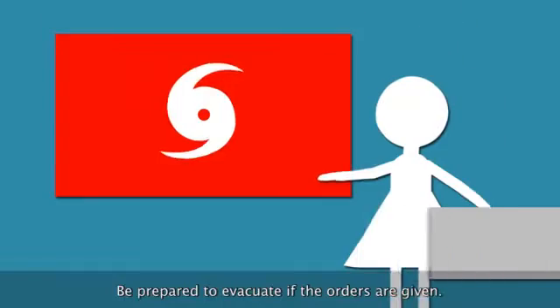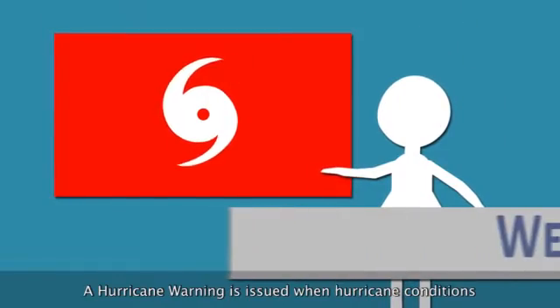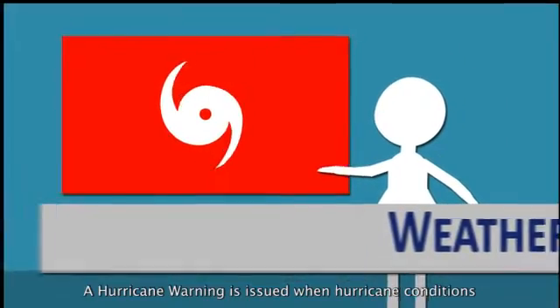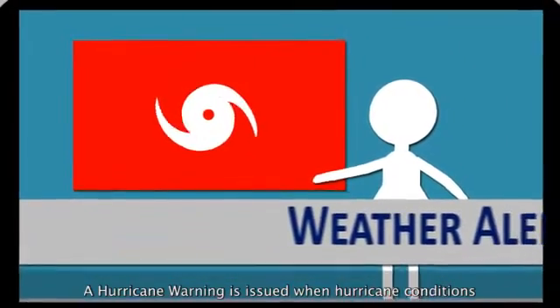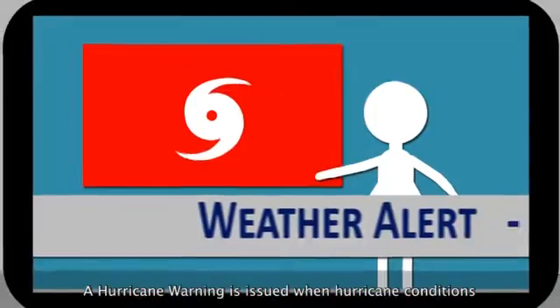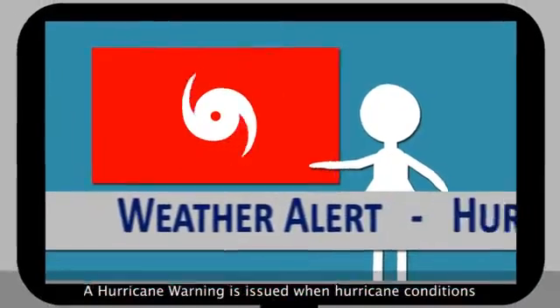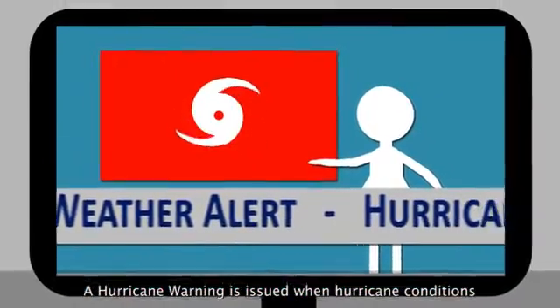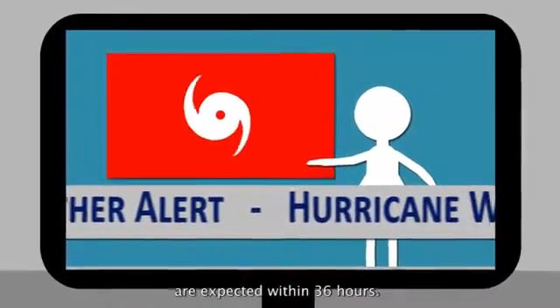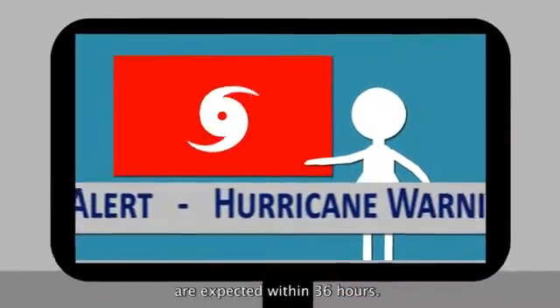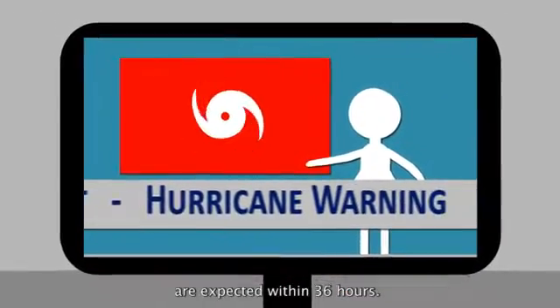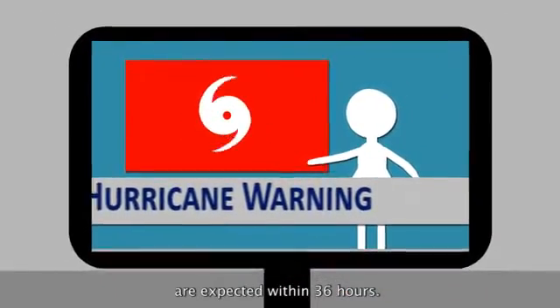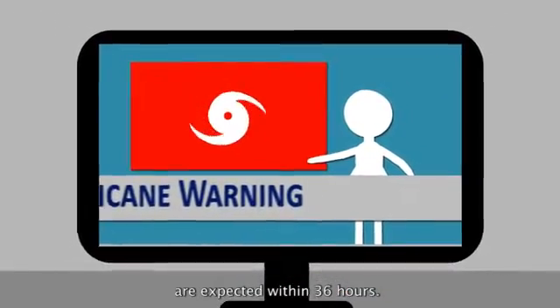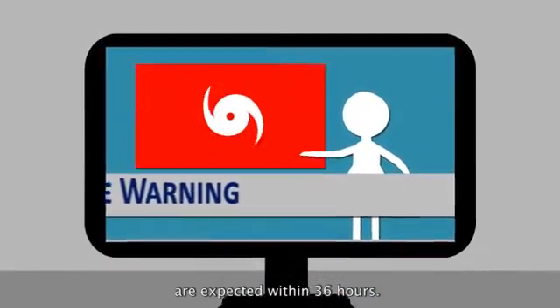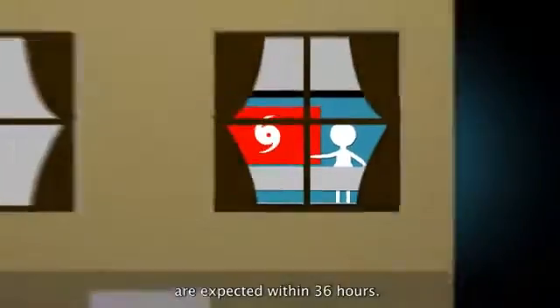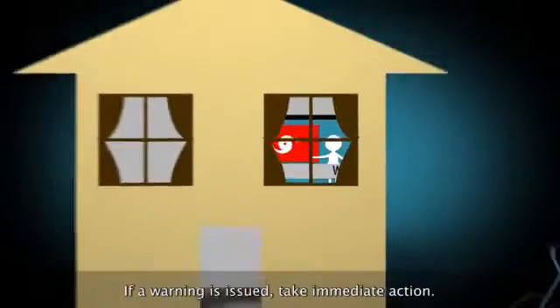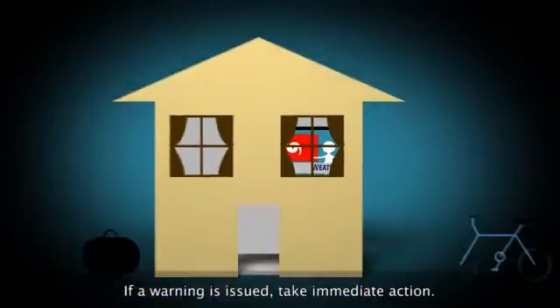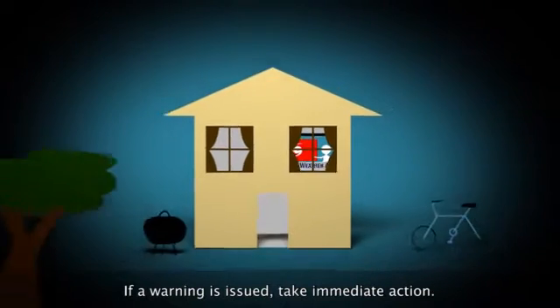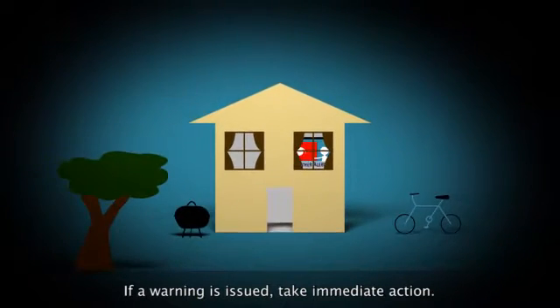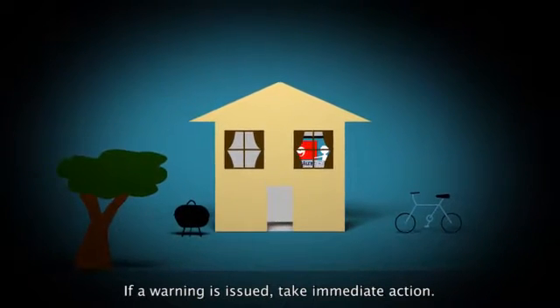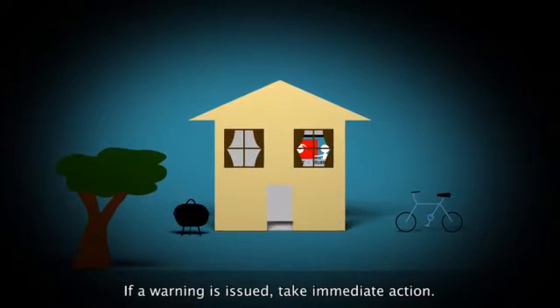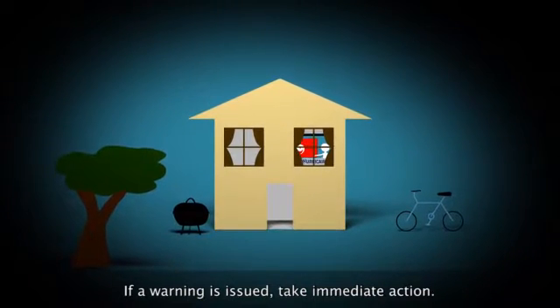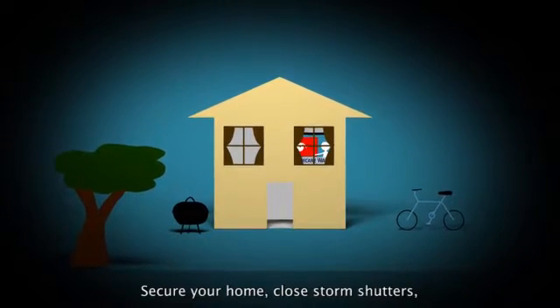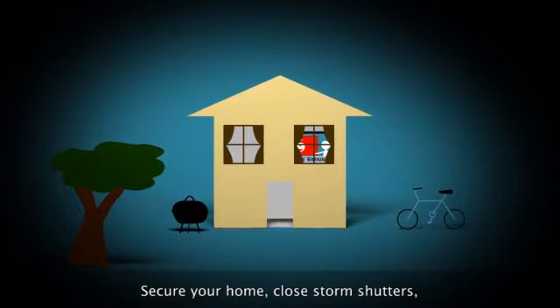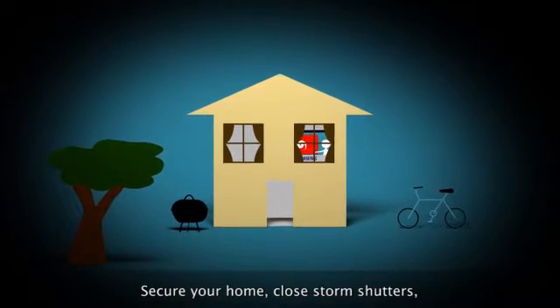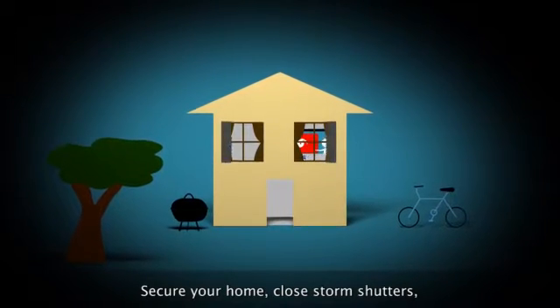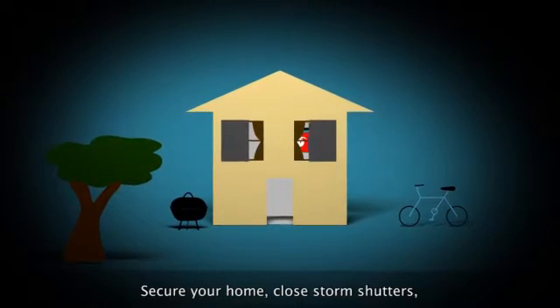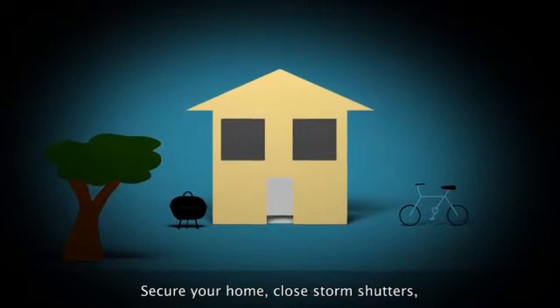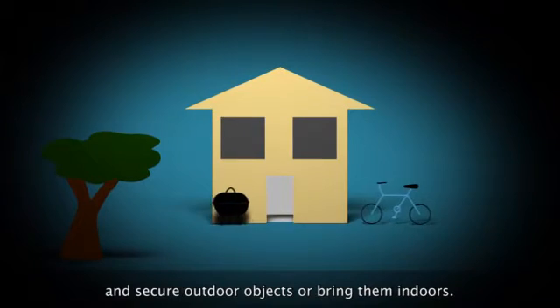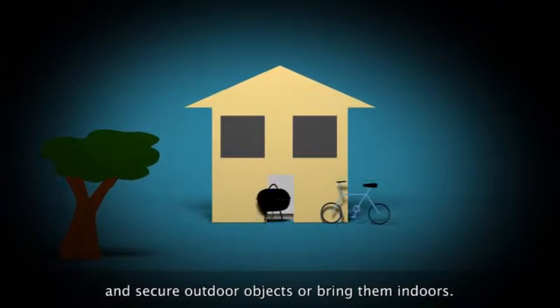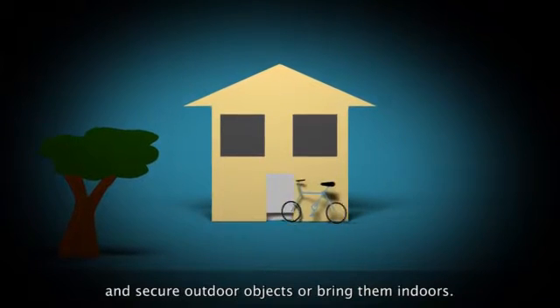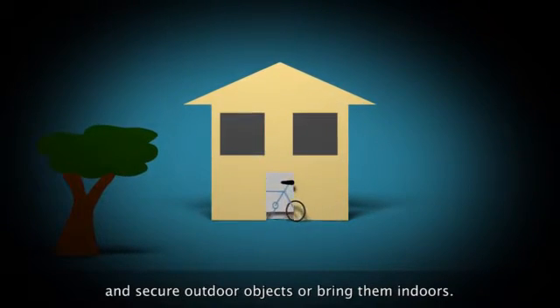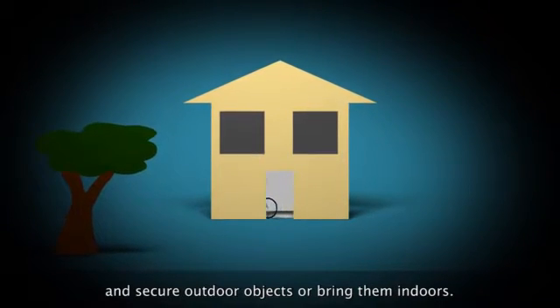A hurricane warning is issued when hurricane conditions are expected within 36 hours. If a warning is issued, take immediate action. Secure your home, close storm shutters and secure outdoor objects or bring them indoors.